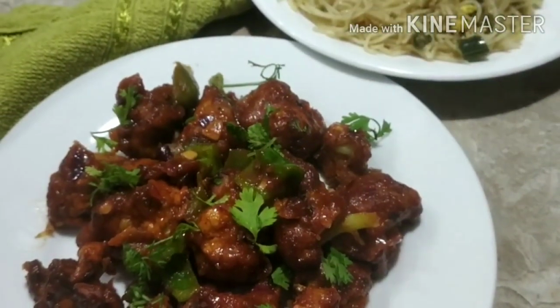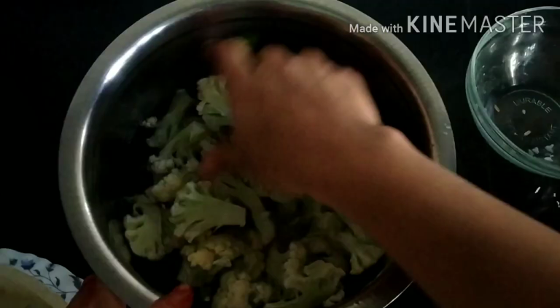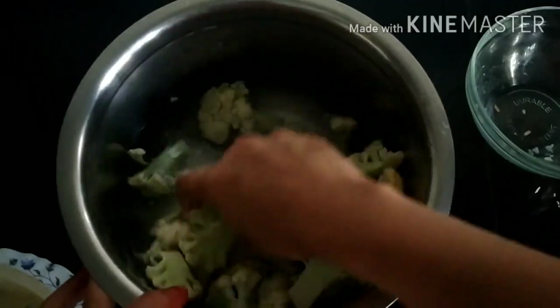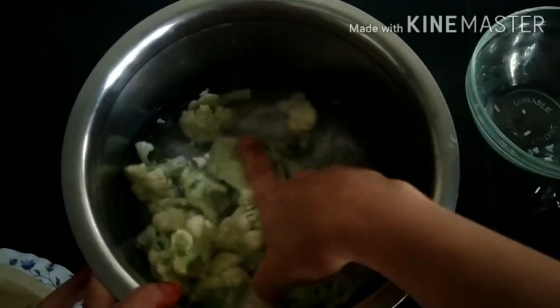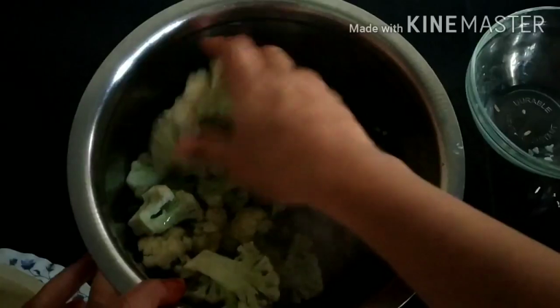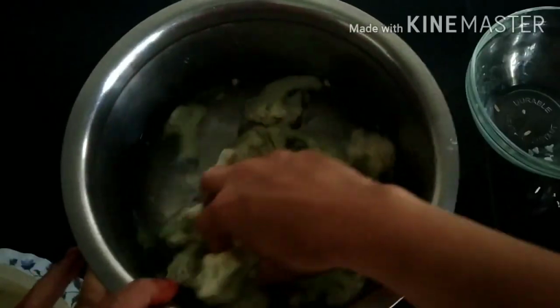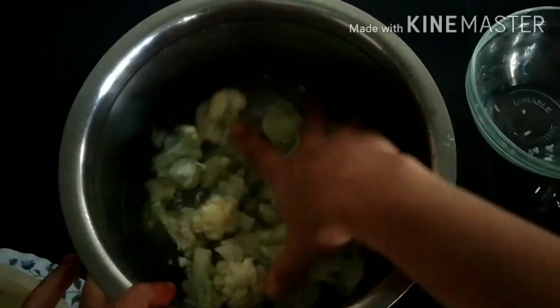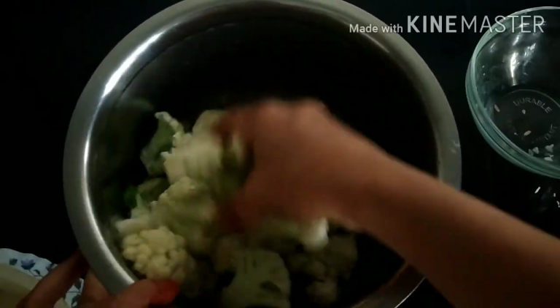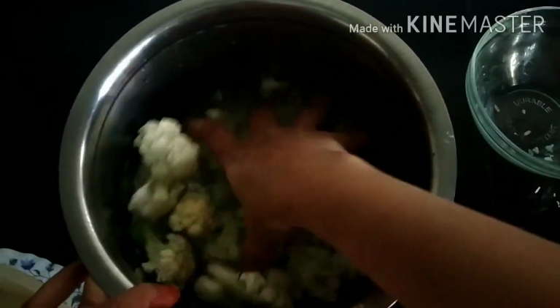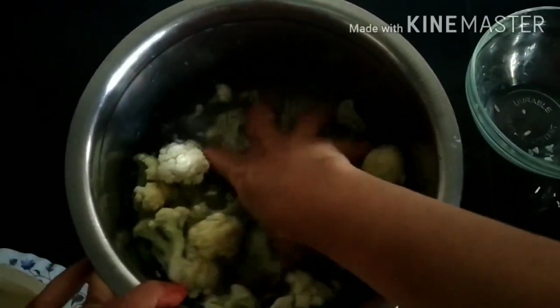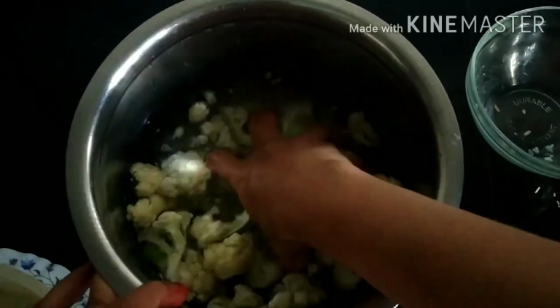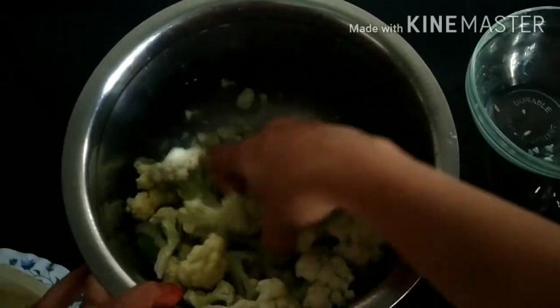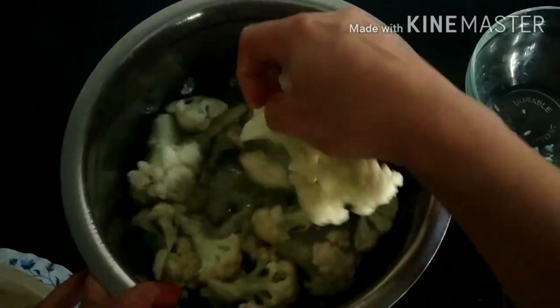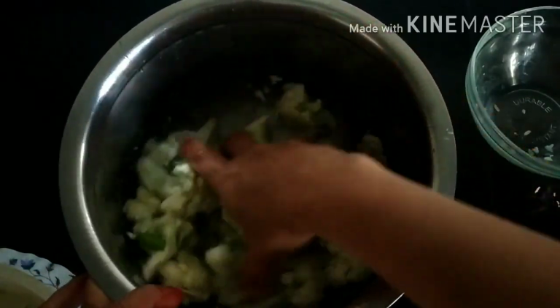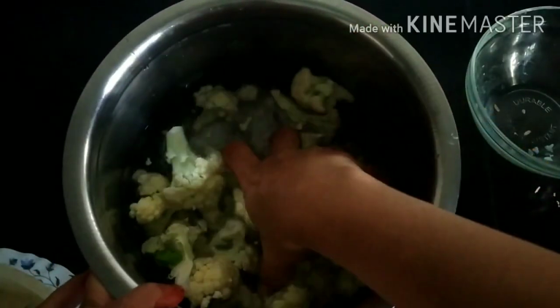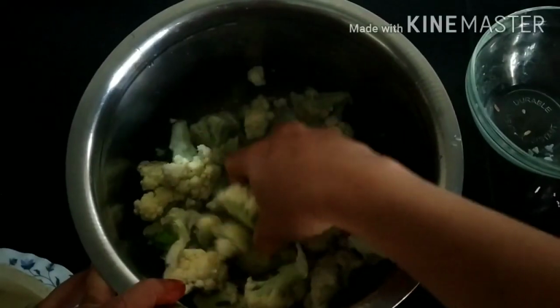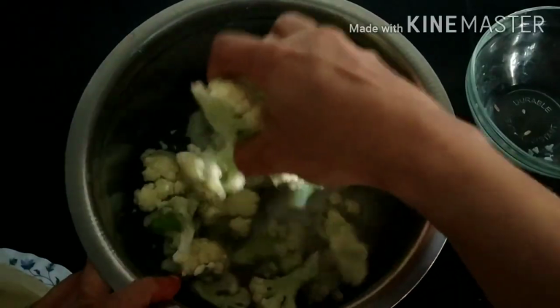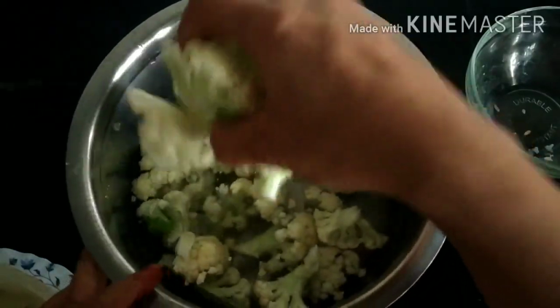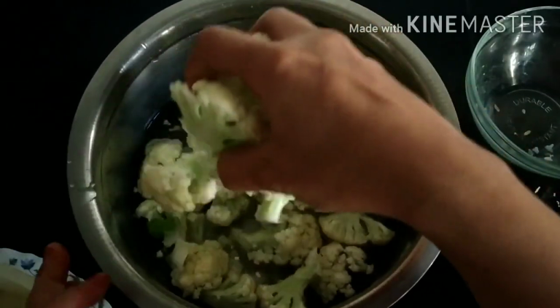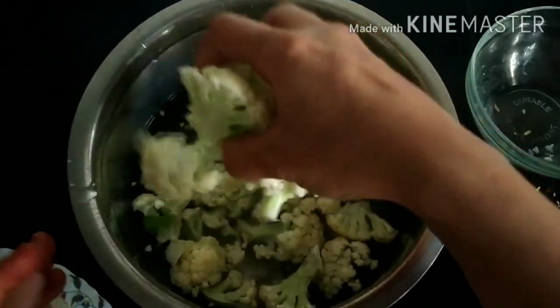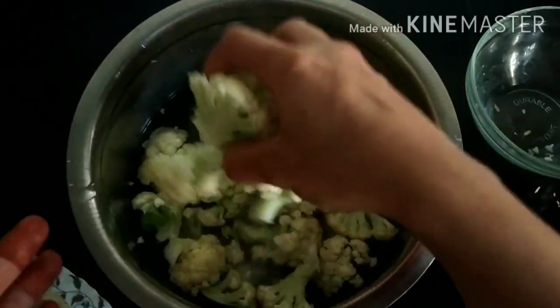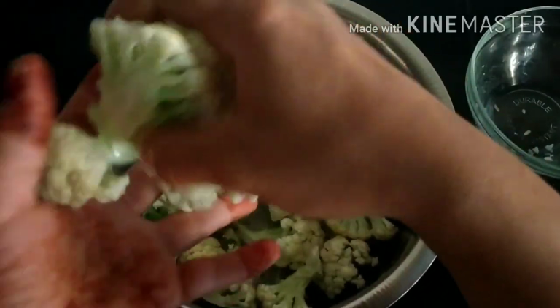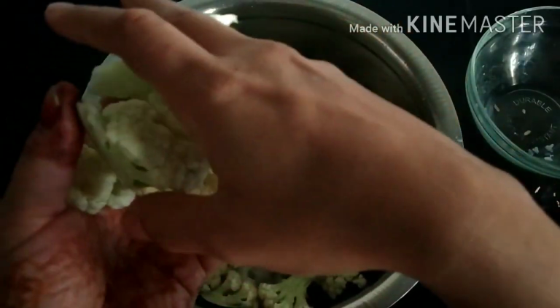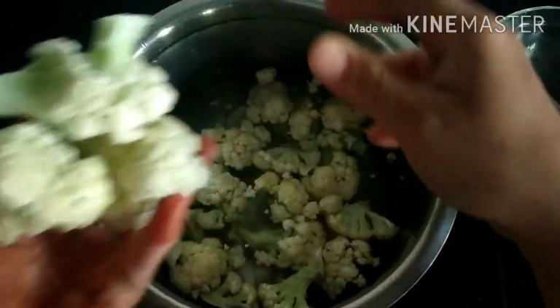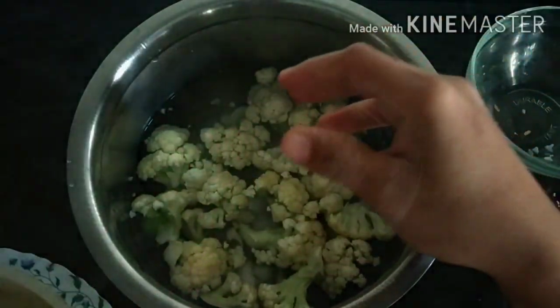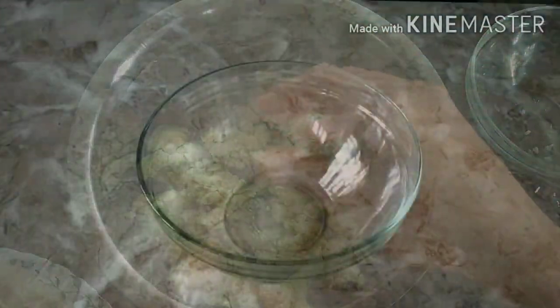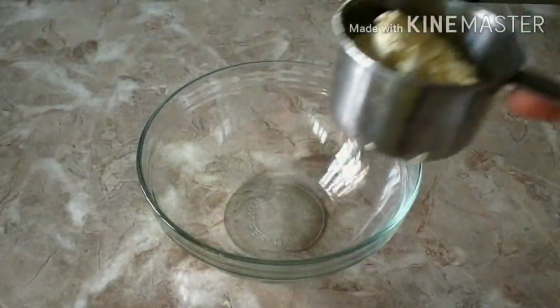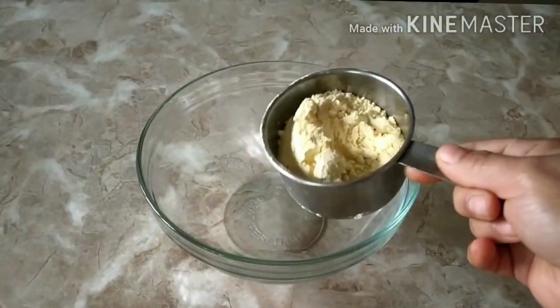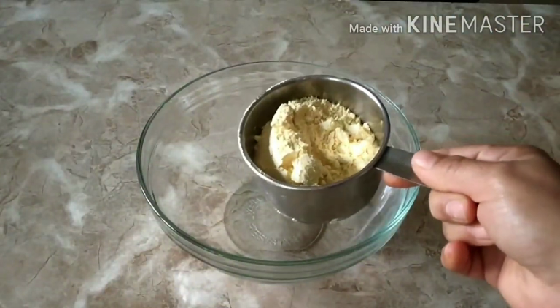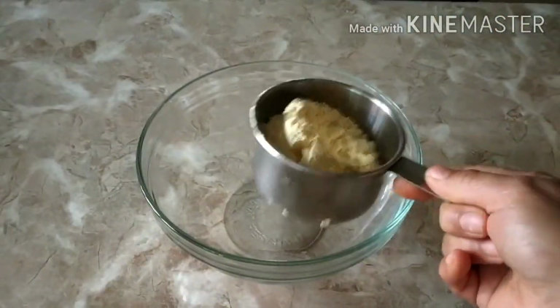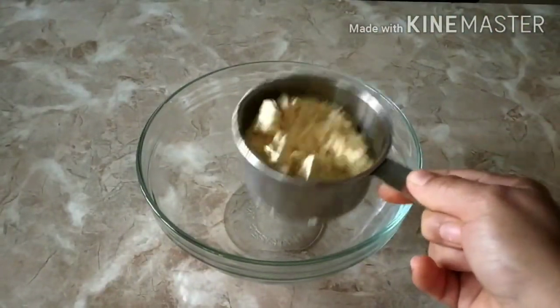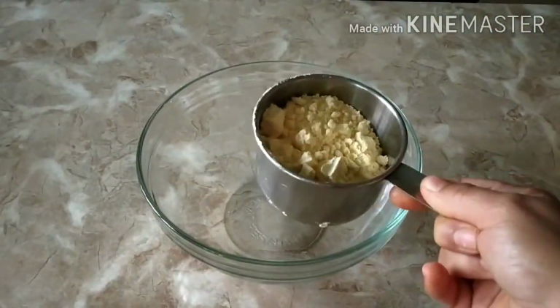Let's start. First, I am going to cut the cauliflower florets and wash them nicely in salted water, then keep them aside. In a bowl, I am going to prepare the batter.